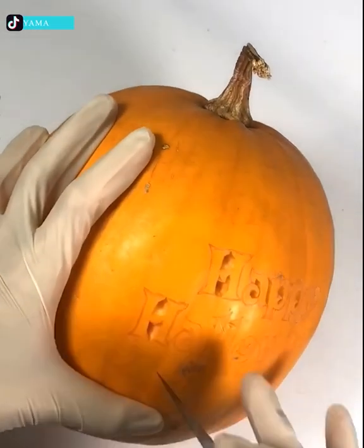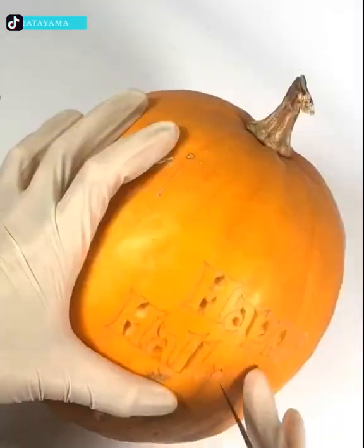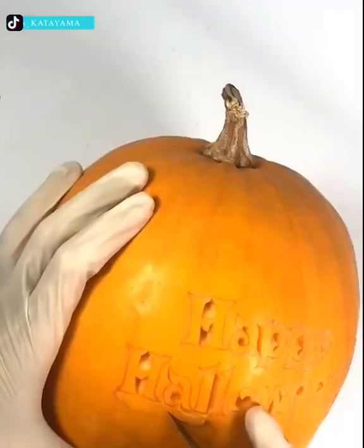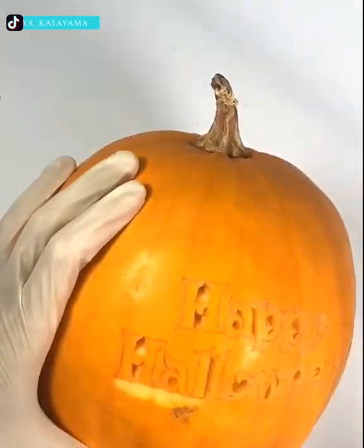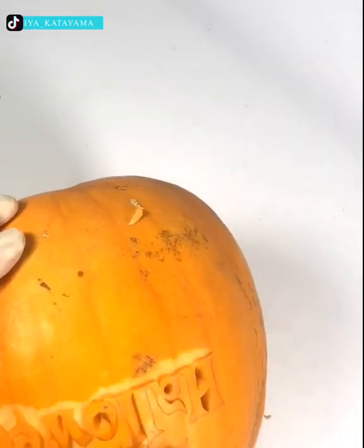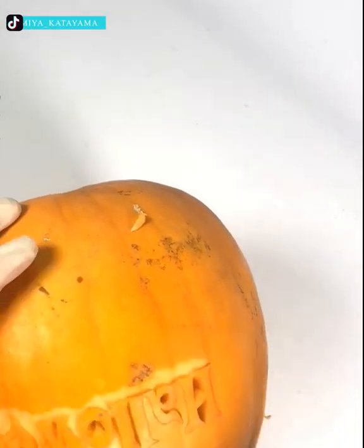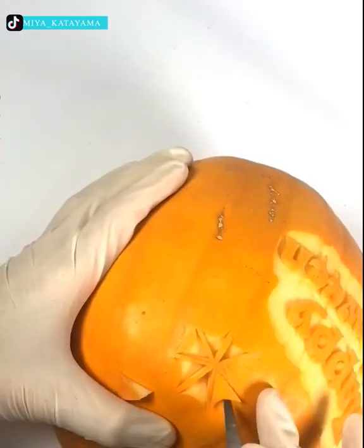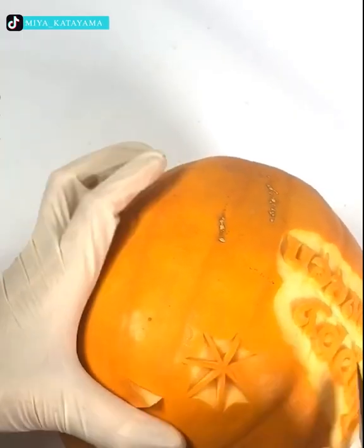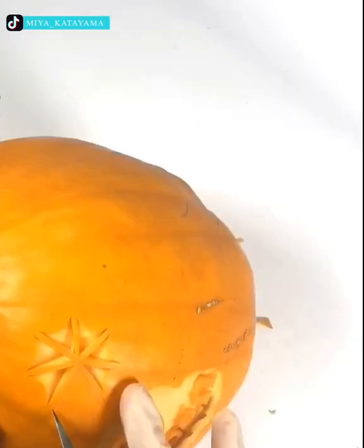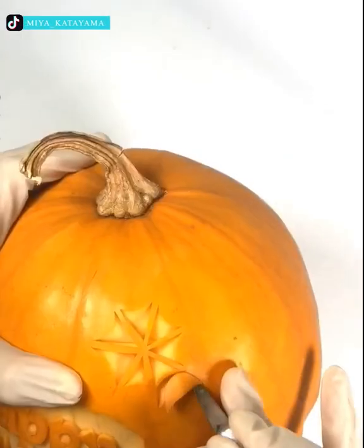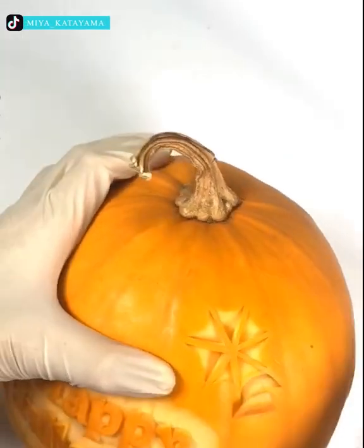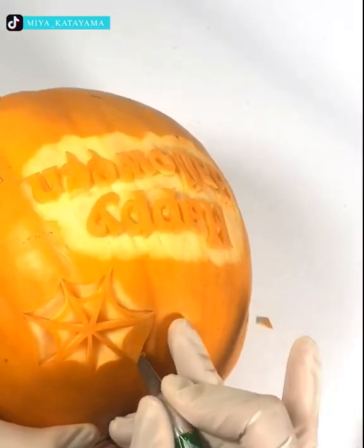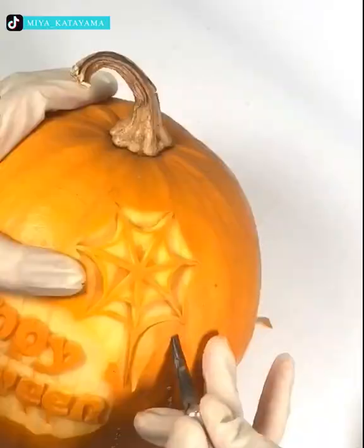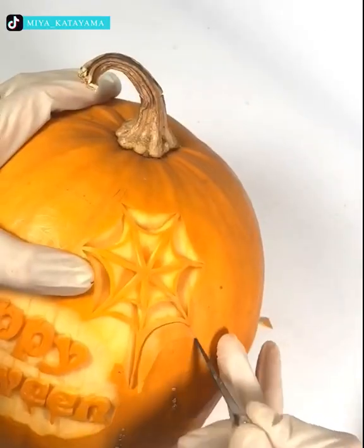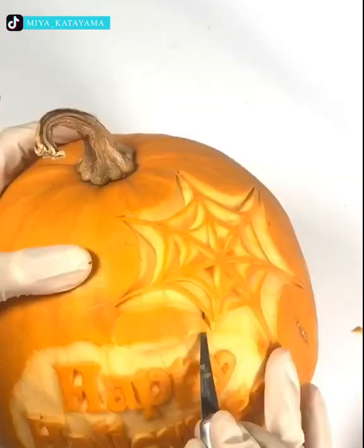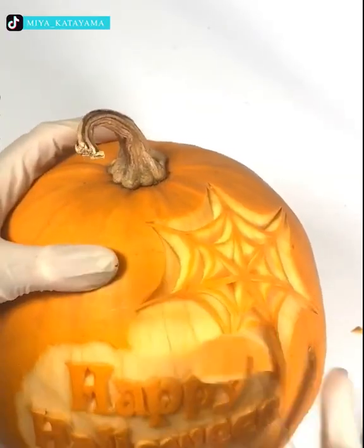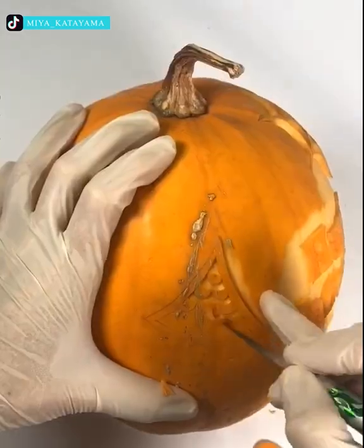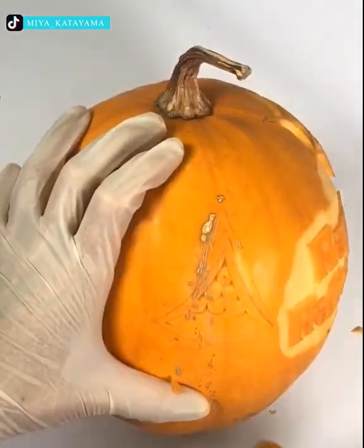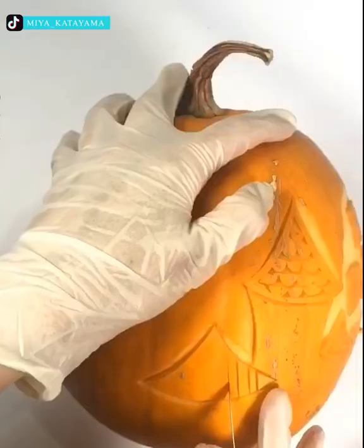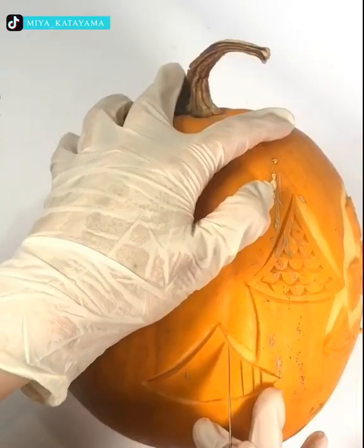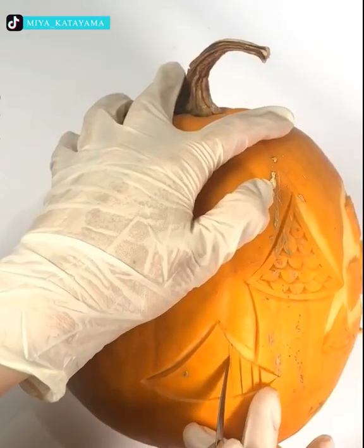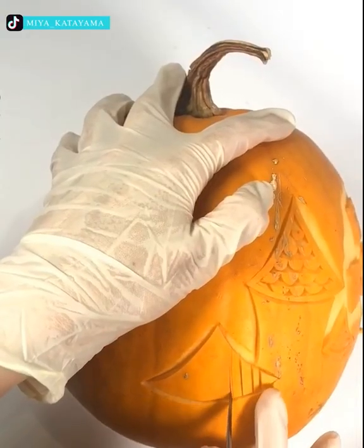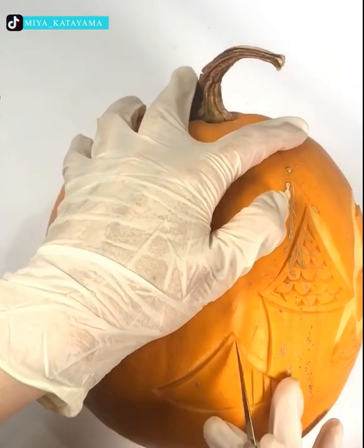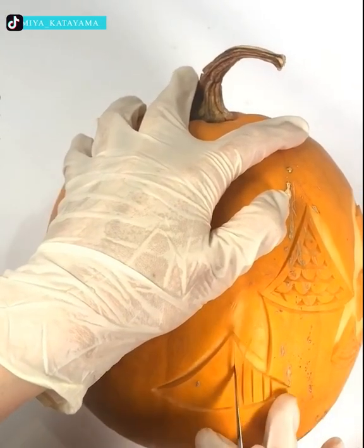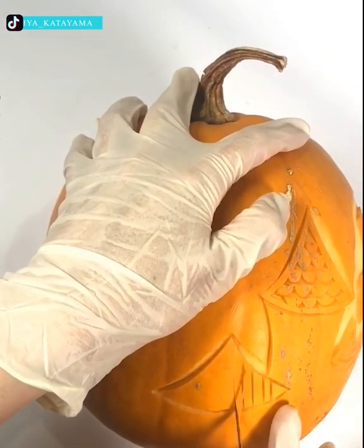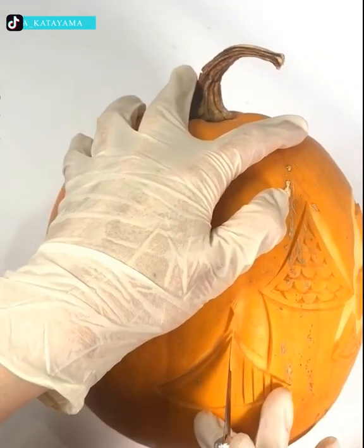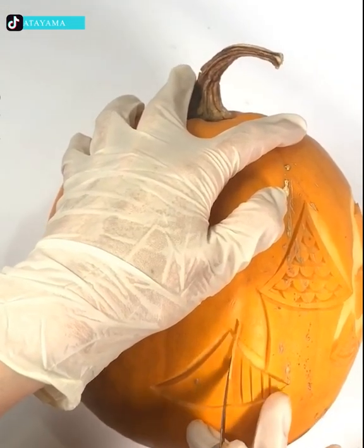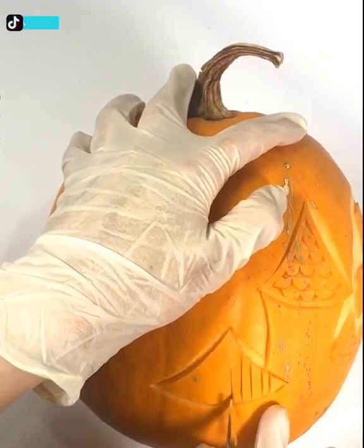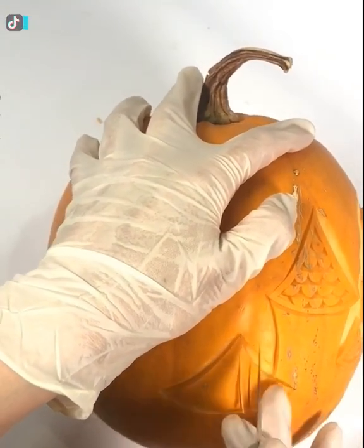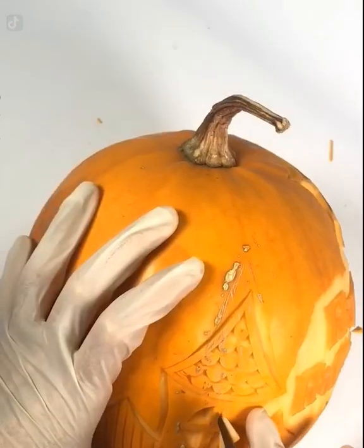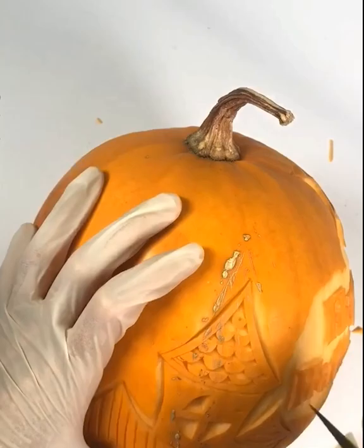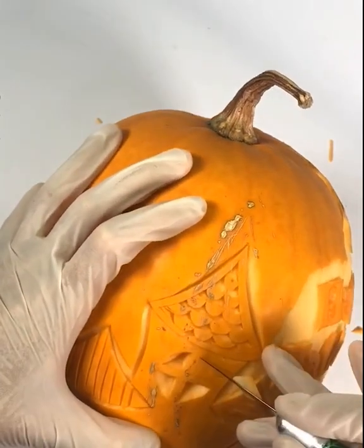Halloween is a spooky holiday with crazy decorations. People carve pumpkins with interesting illustrations to improve the holiday mood — and this one's one of the best ways to do it right.